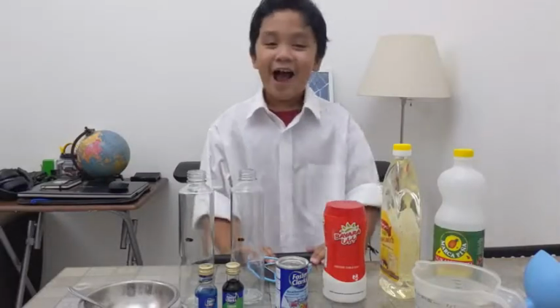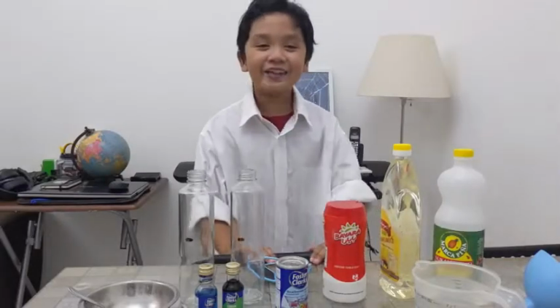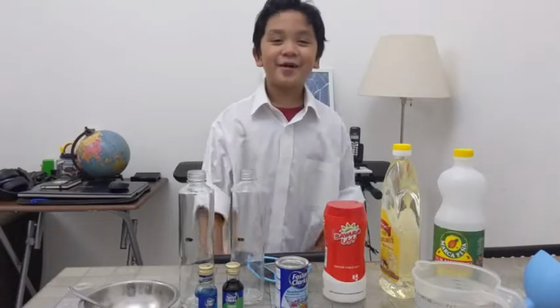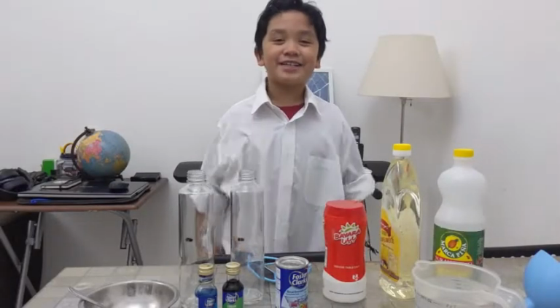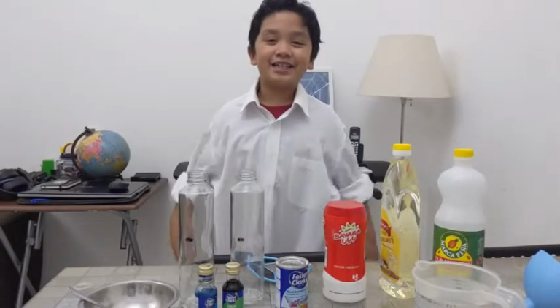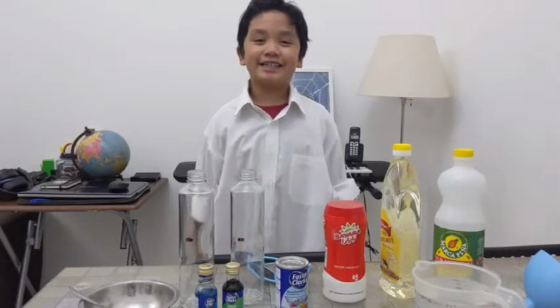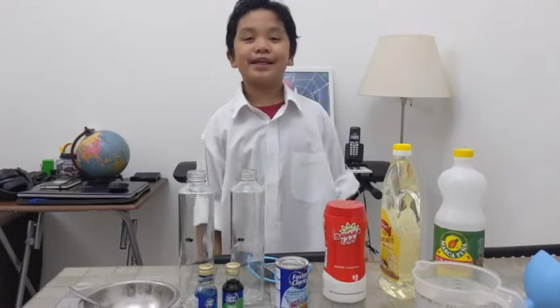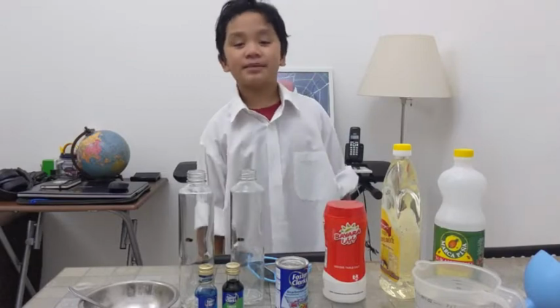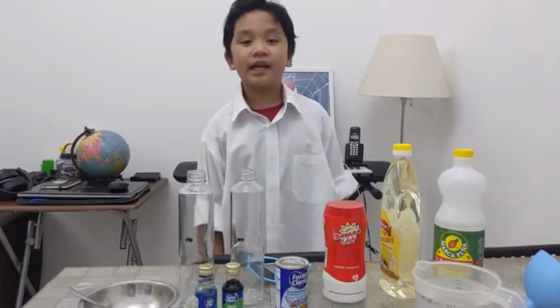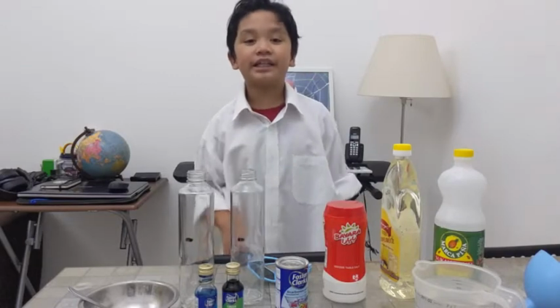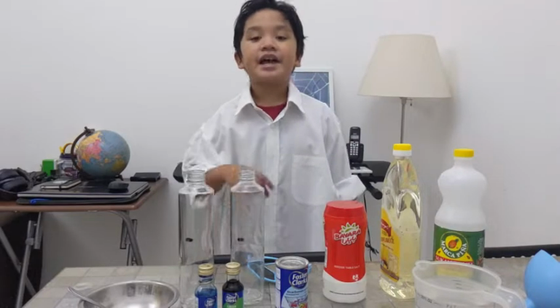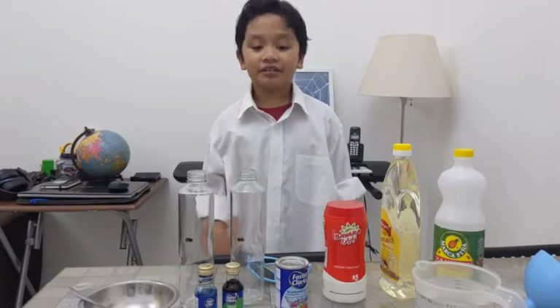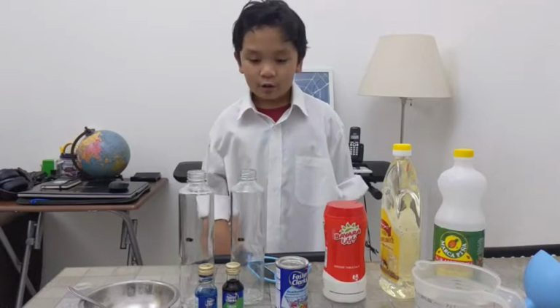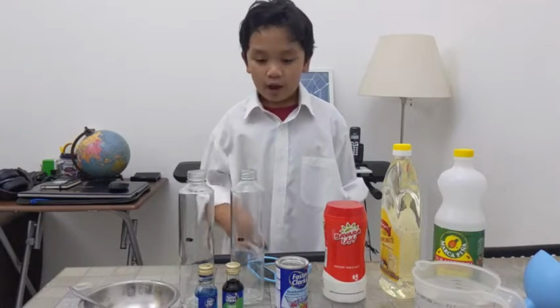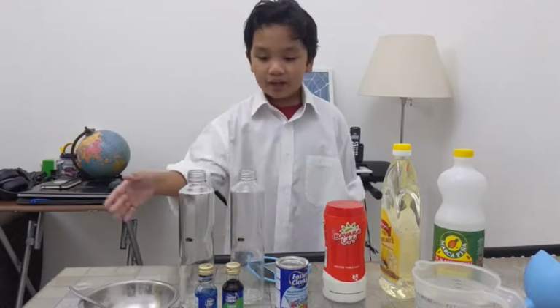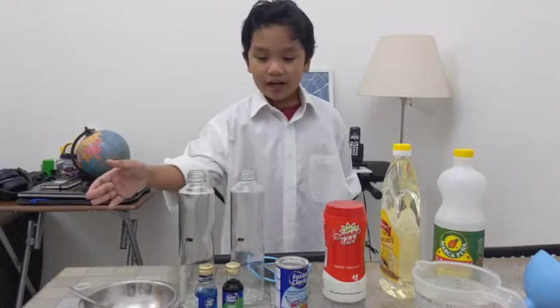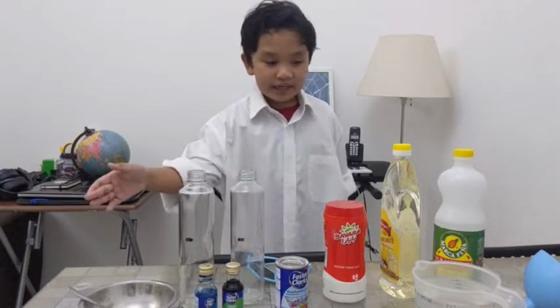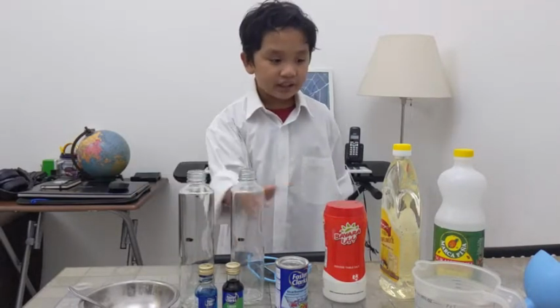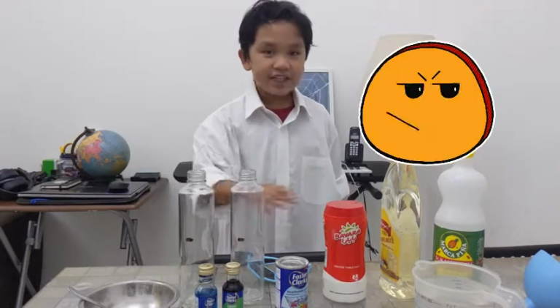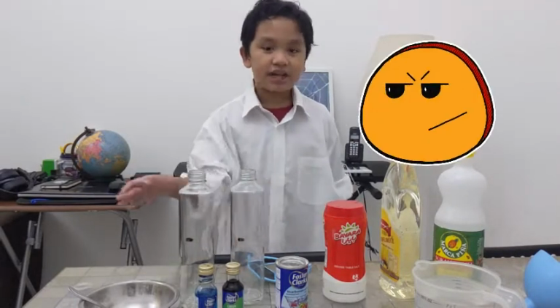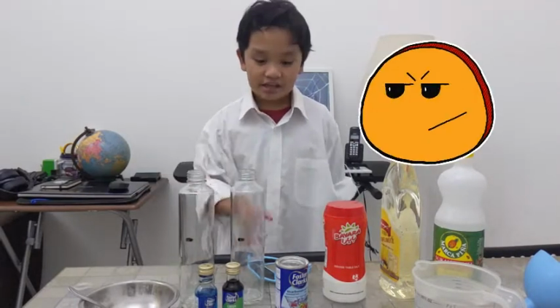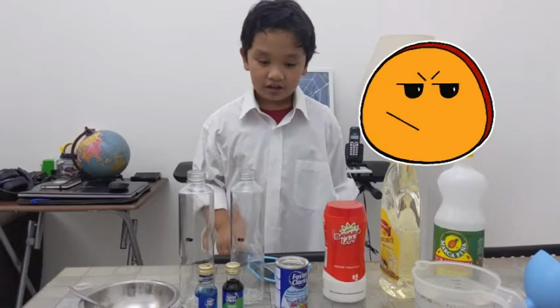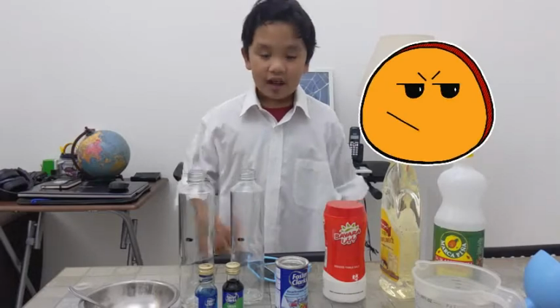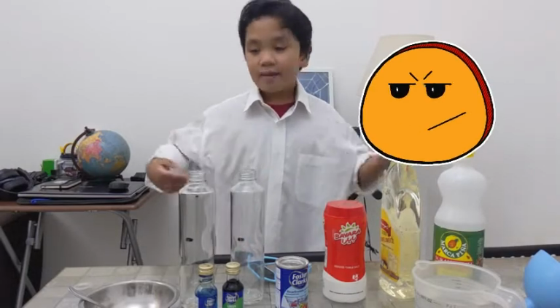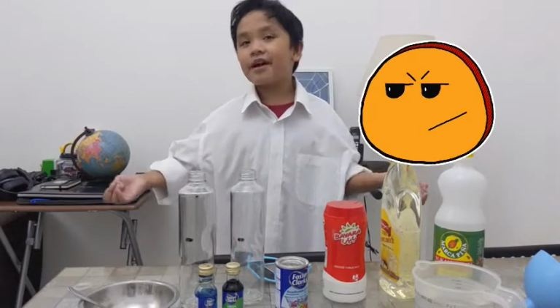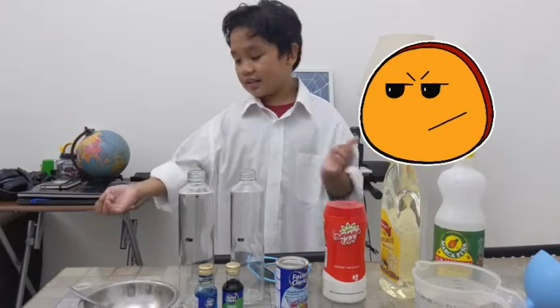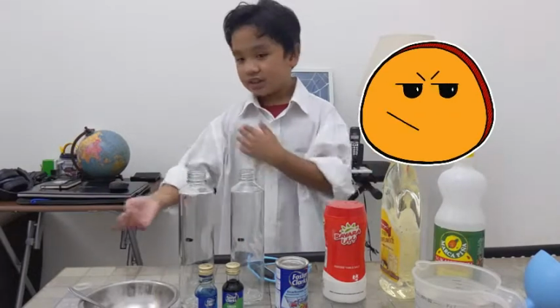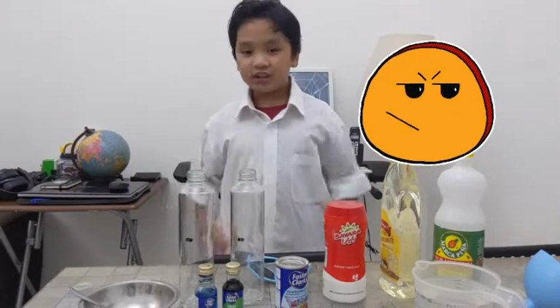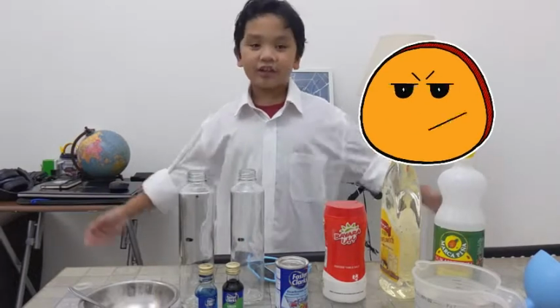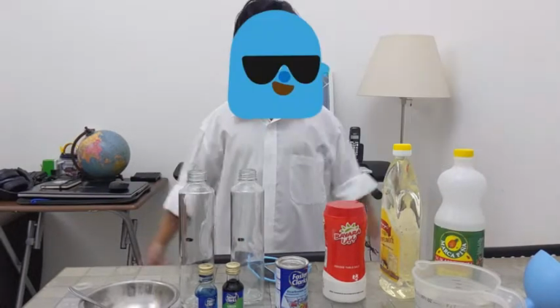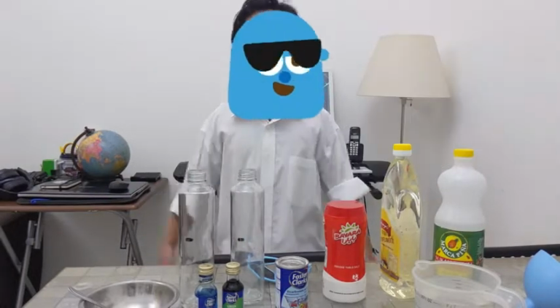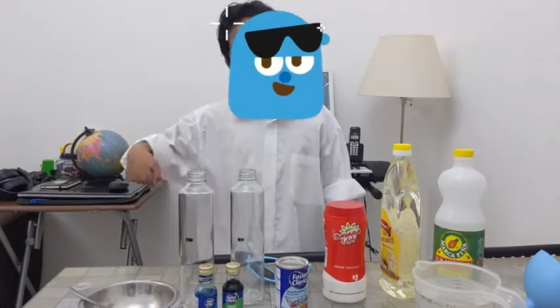Hello guys, my name is Ede speaking. It's me, guys, Ede. And after this, why are there these ingredients right here? And why am I wearing this shirt or jacket? I don't know what this is.